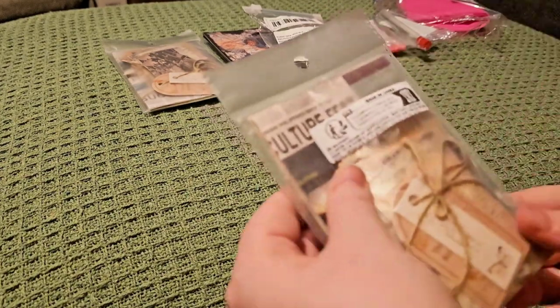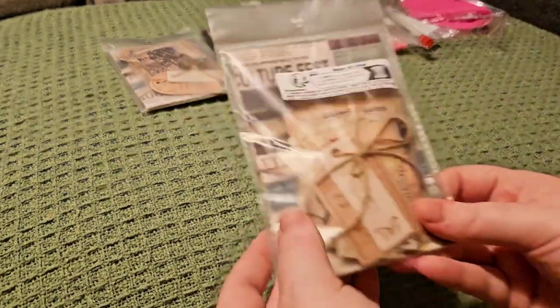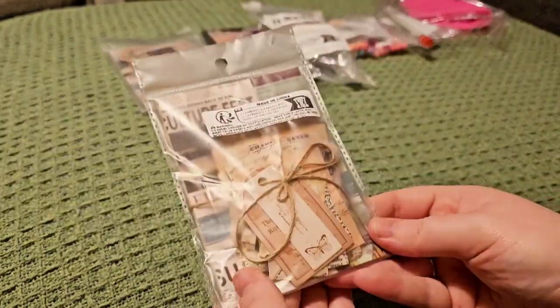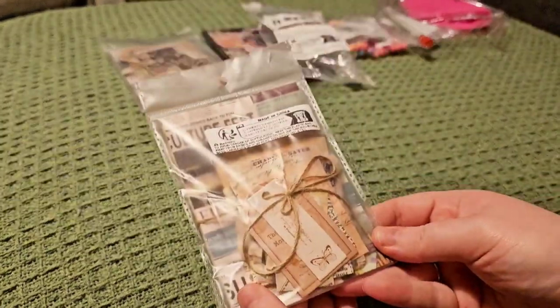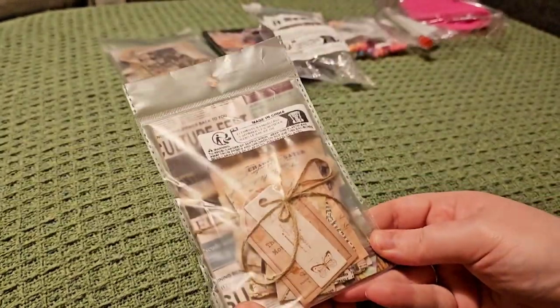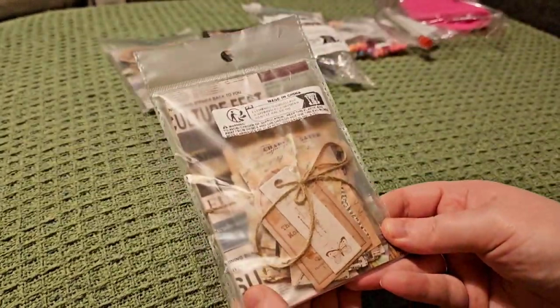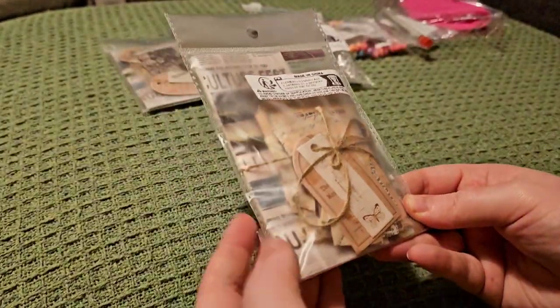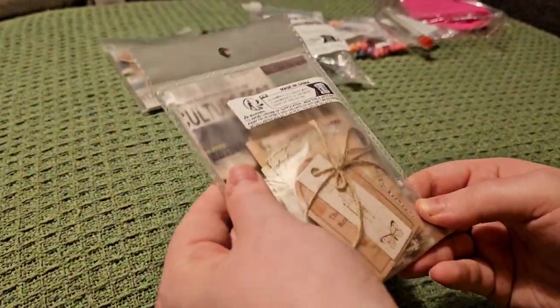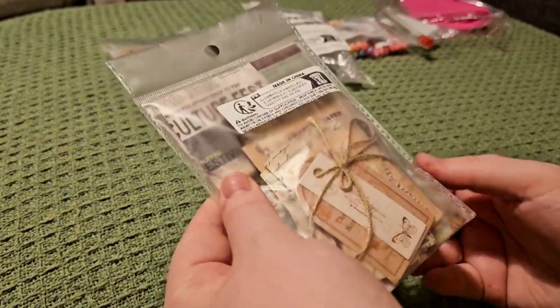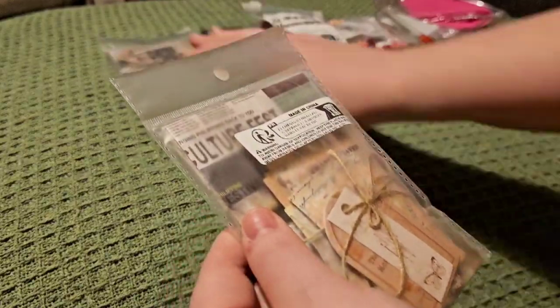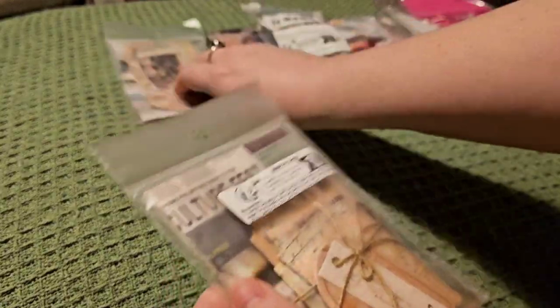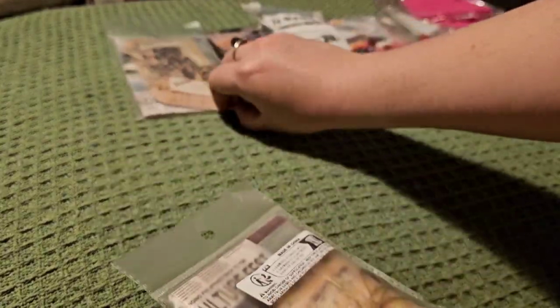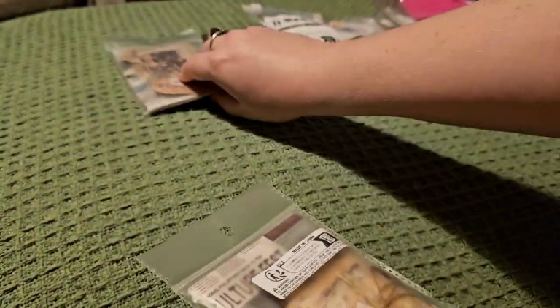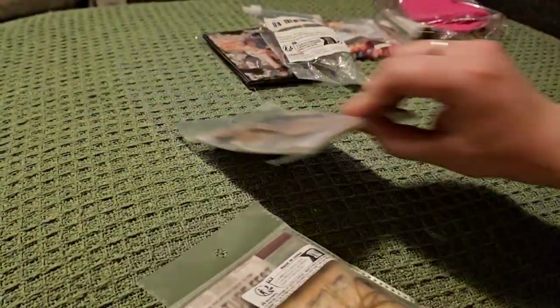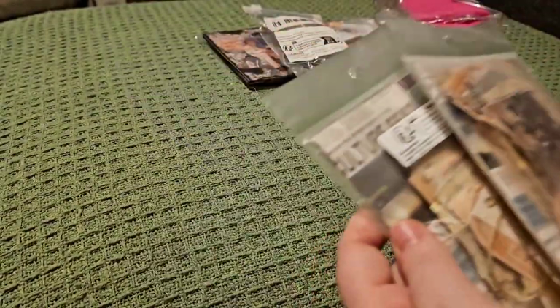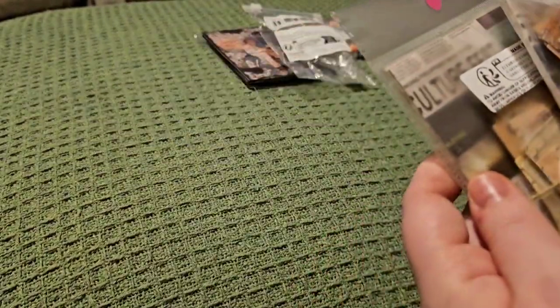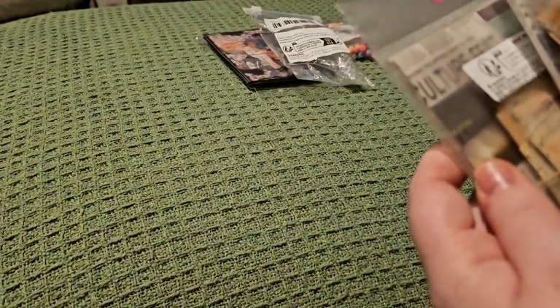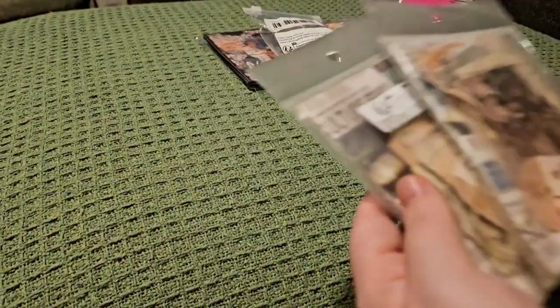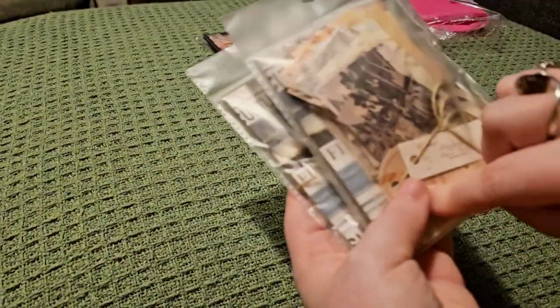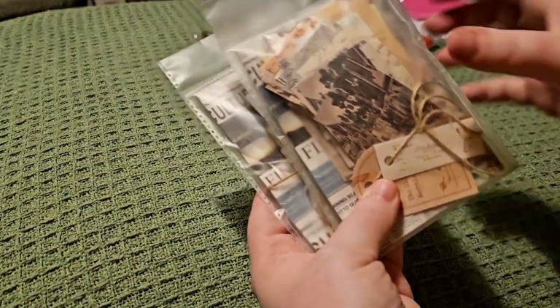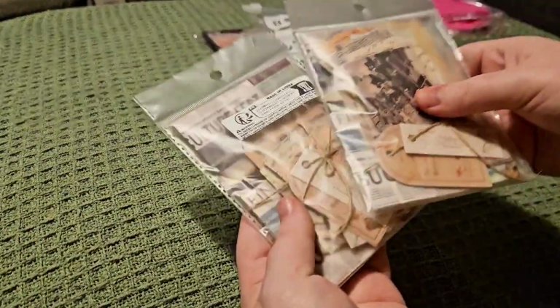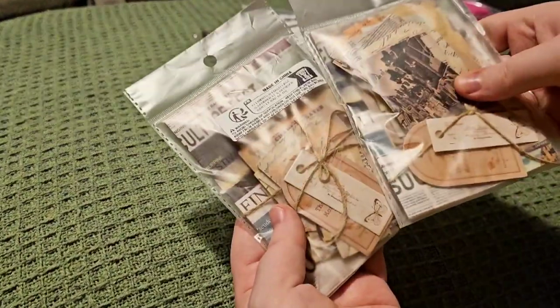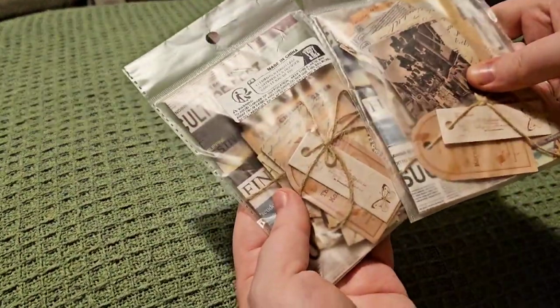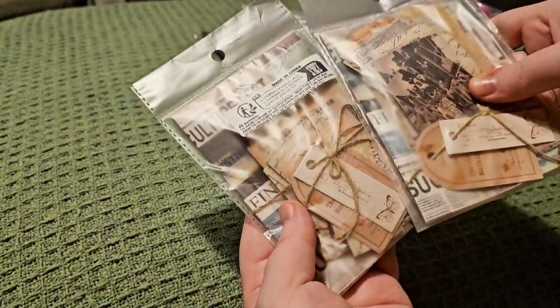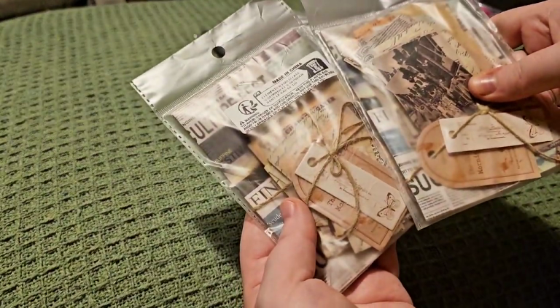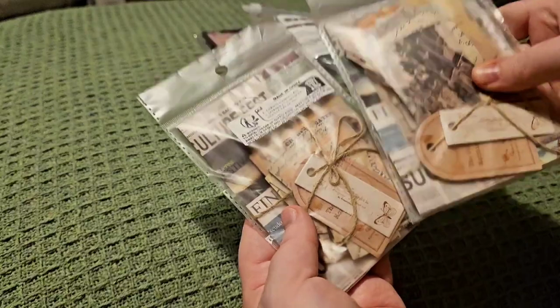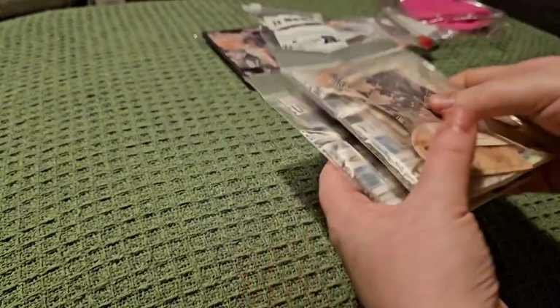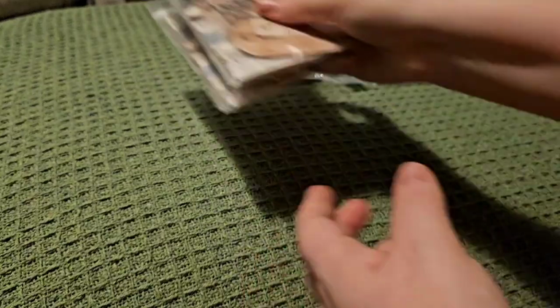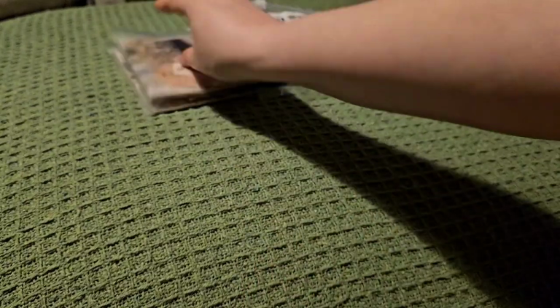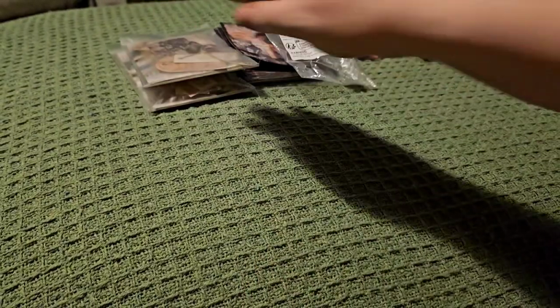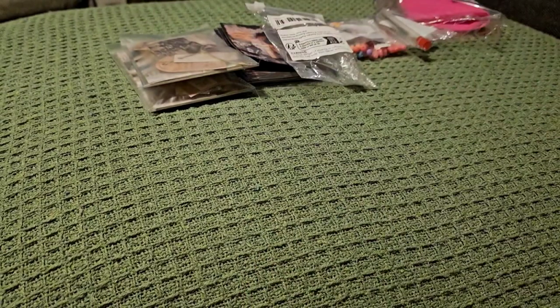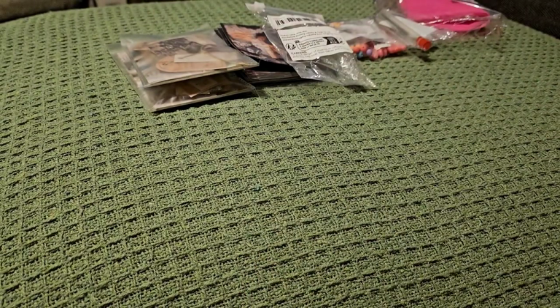Then I've got another set of these — I think I bought the same set twice. There we go — same set, twice. I think I did do that intentionally, actually.